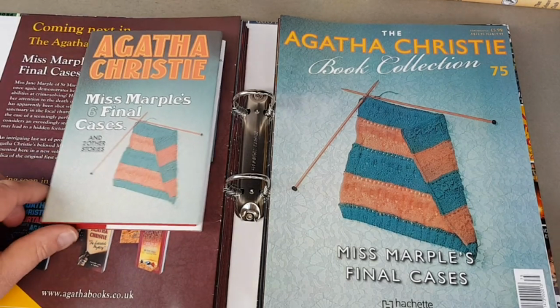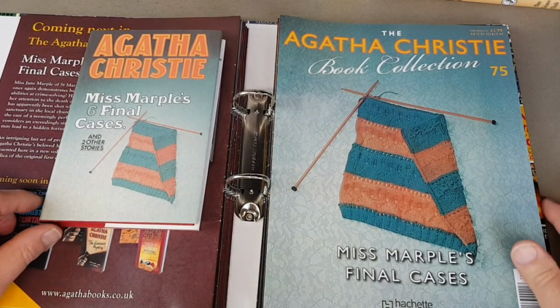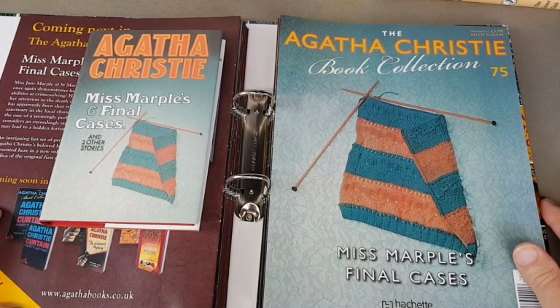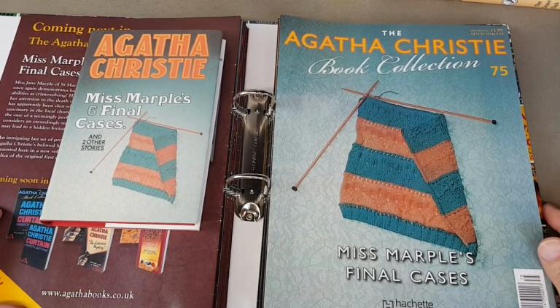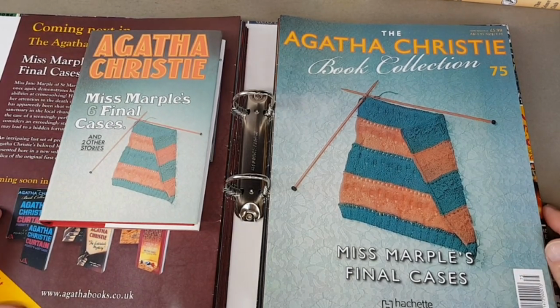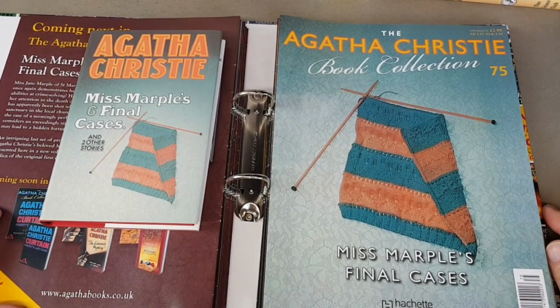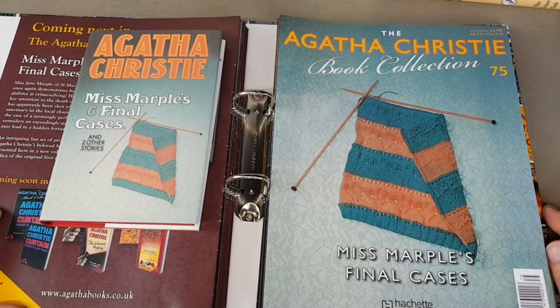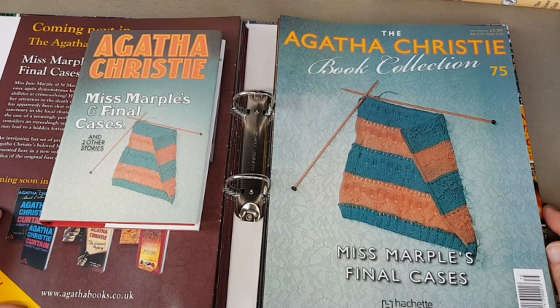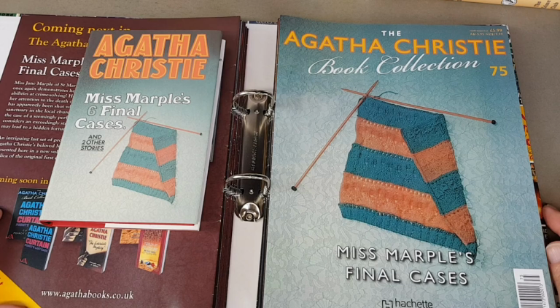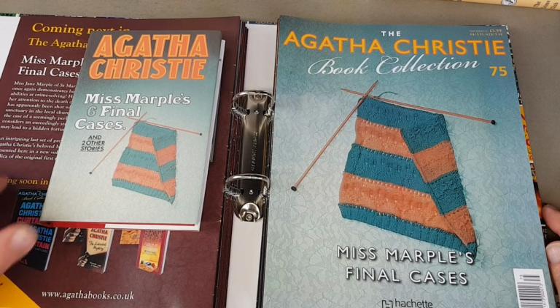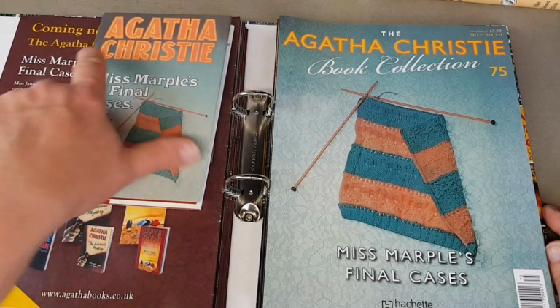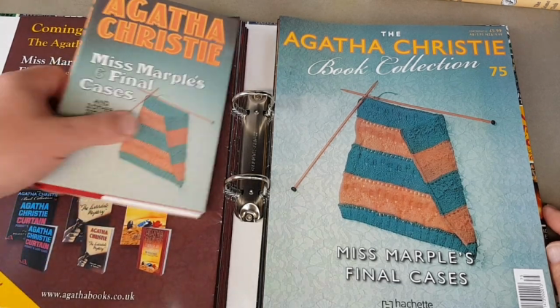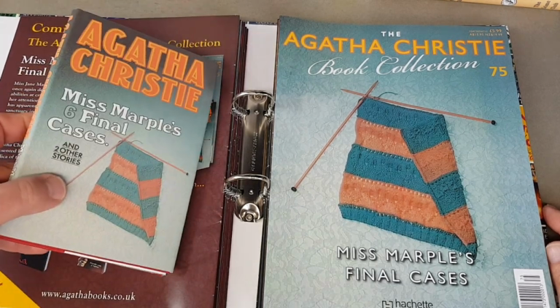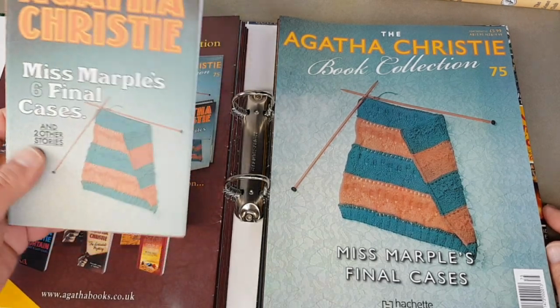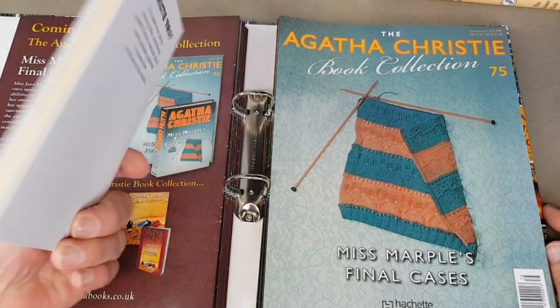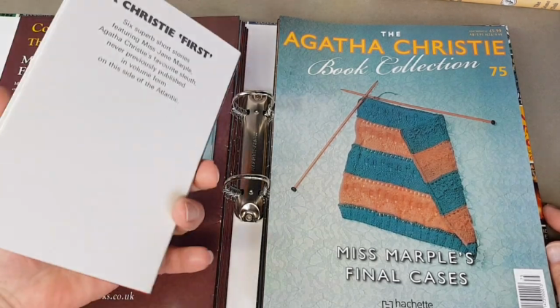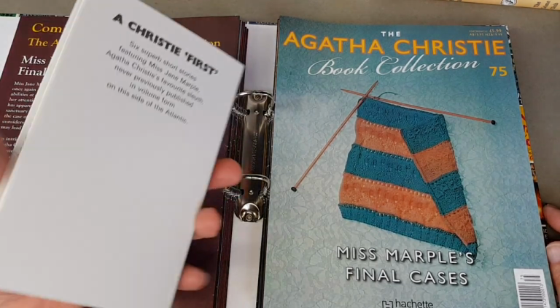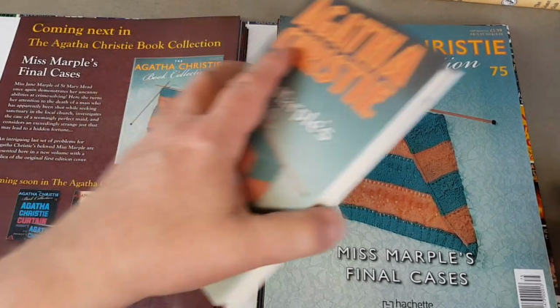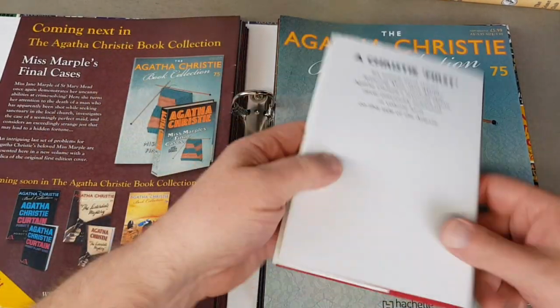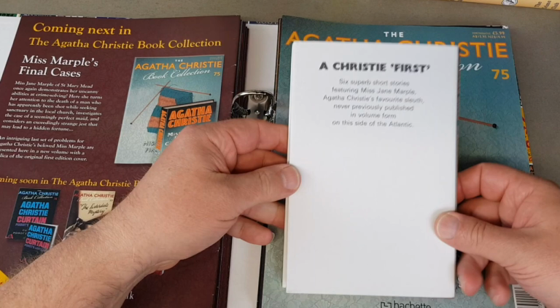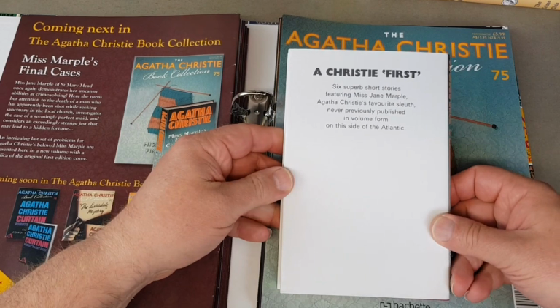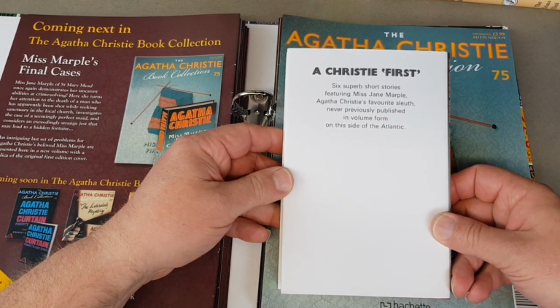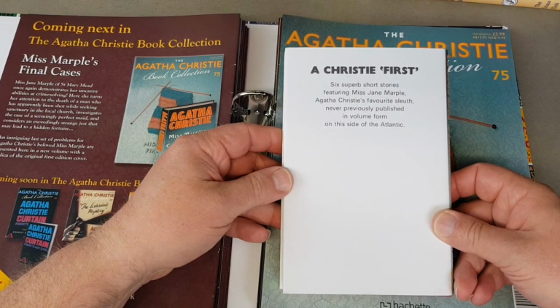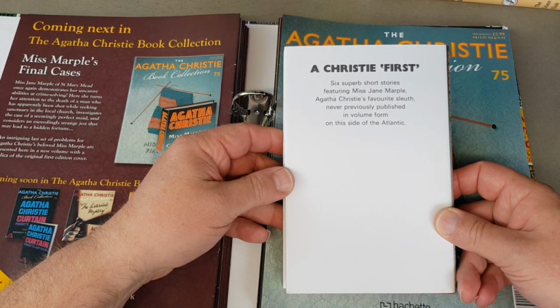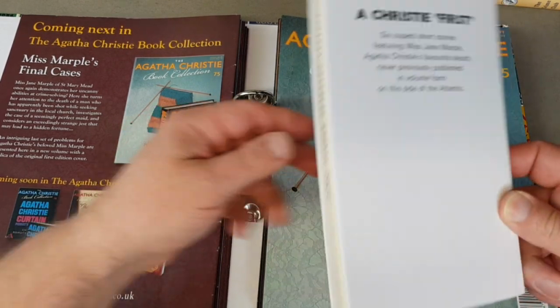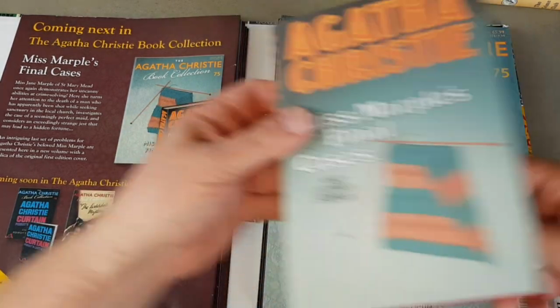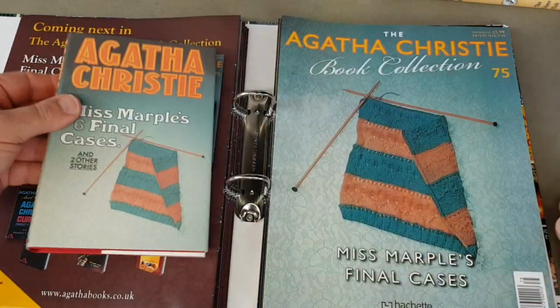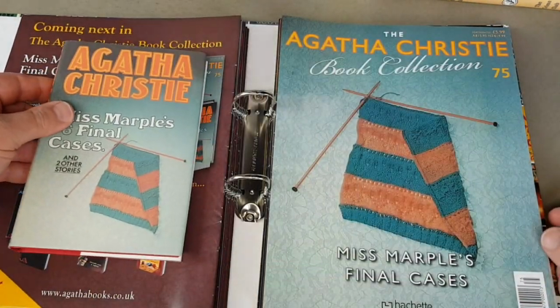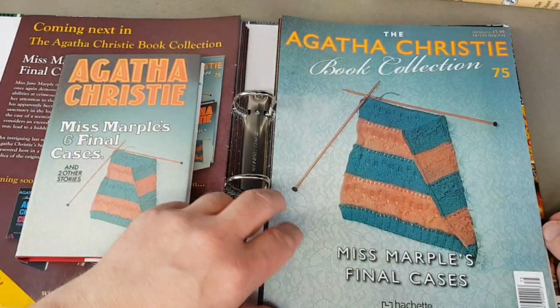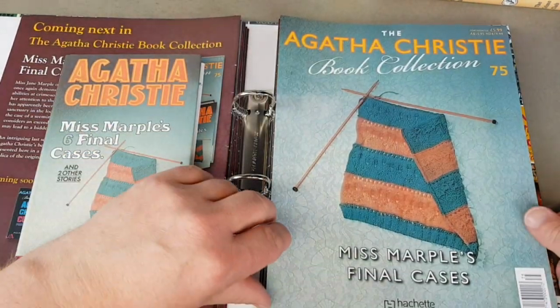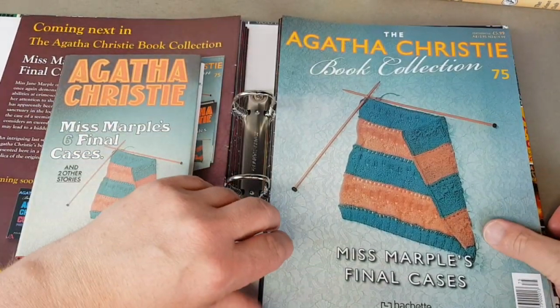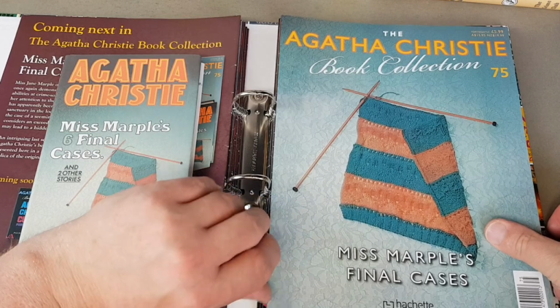Miss Marple's Six Final Cases — and they've added 'the six' in there and two other stories. Quite a thin little volume. Six superb short stories featuring Miss Jane Marple — there she is, doing her knitting.